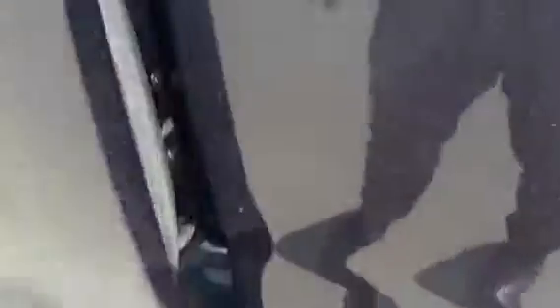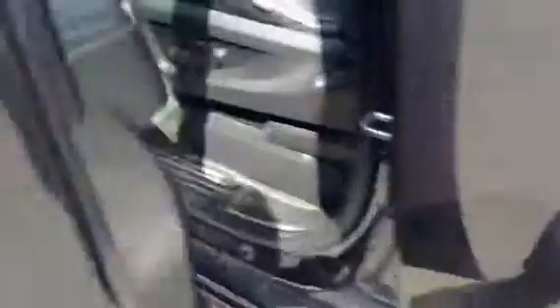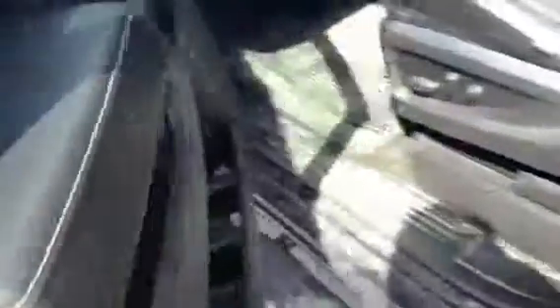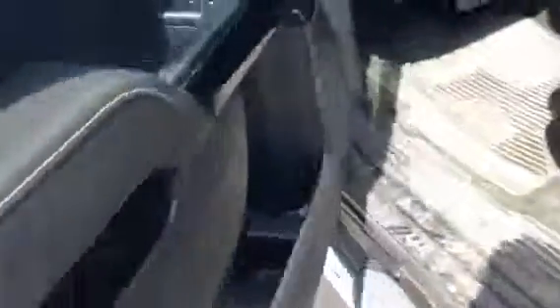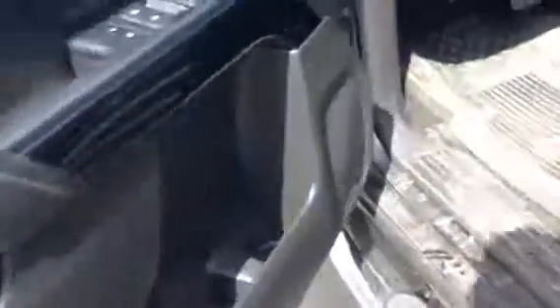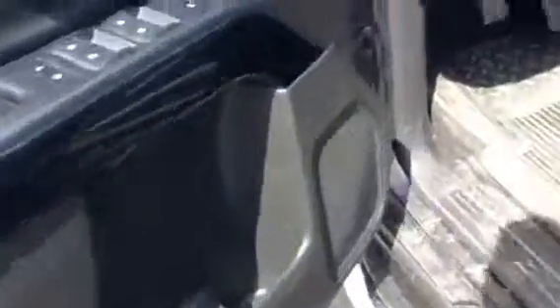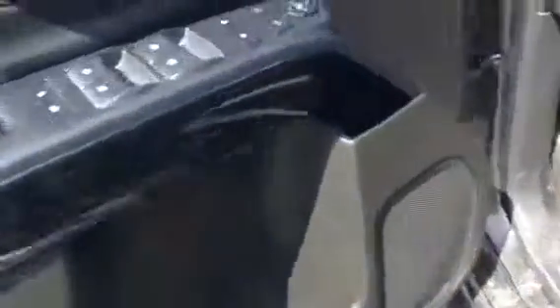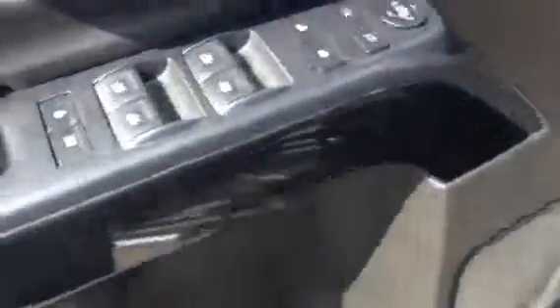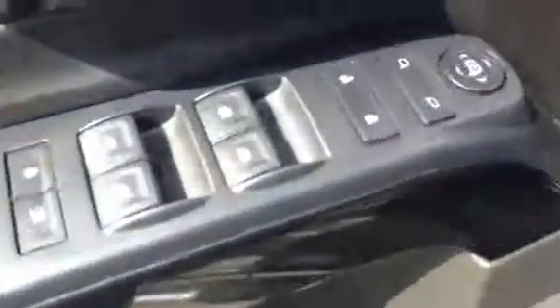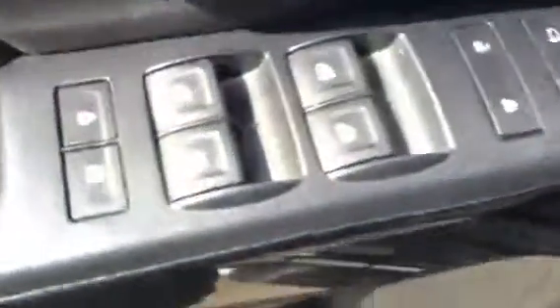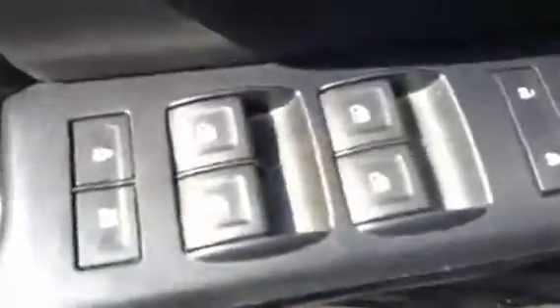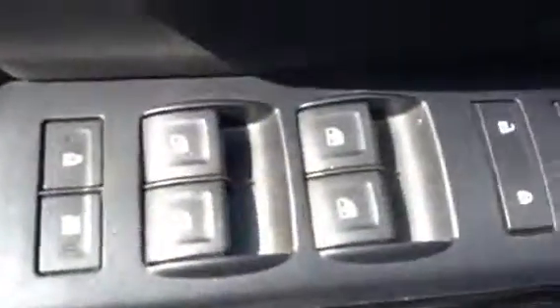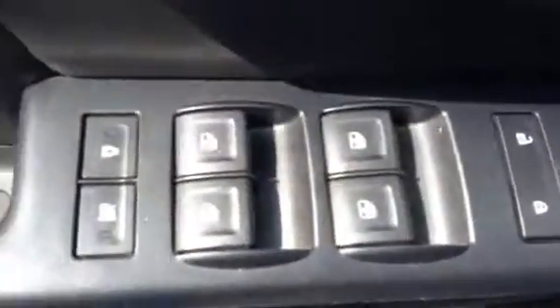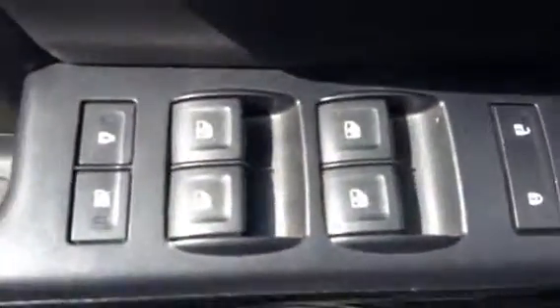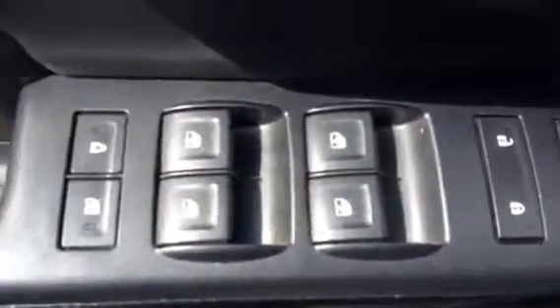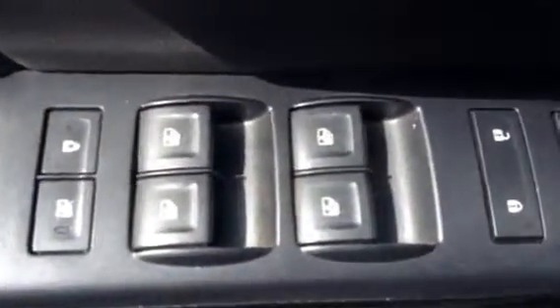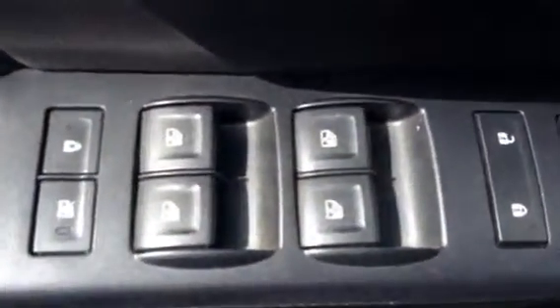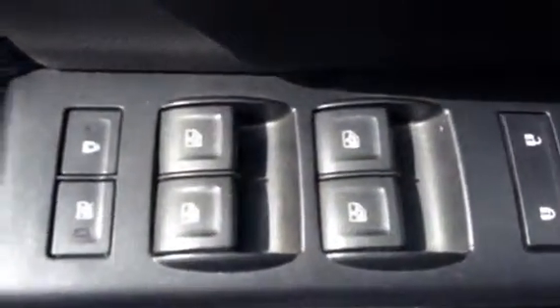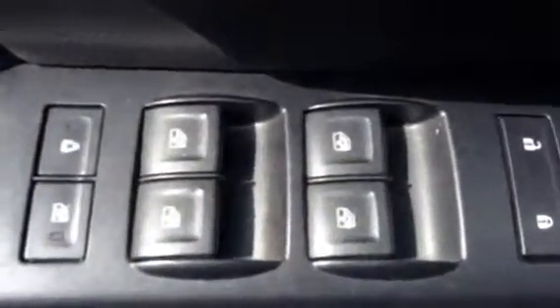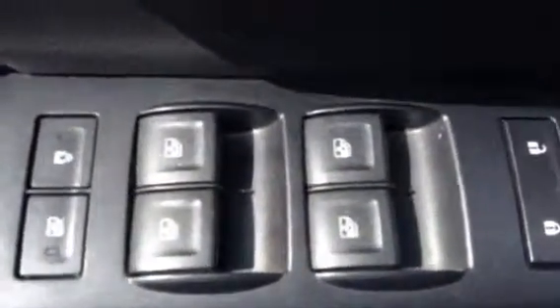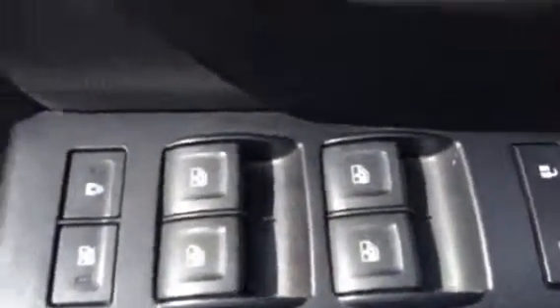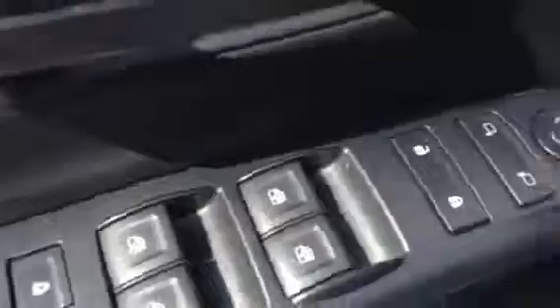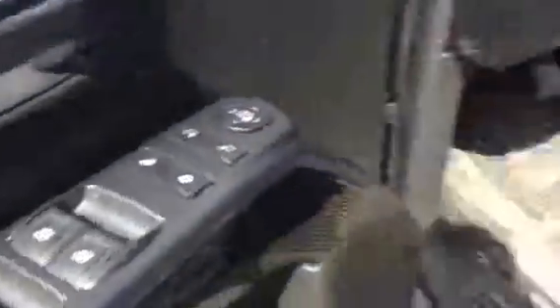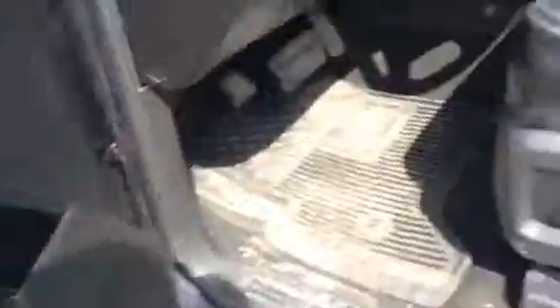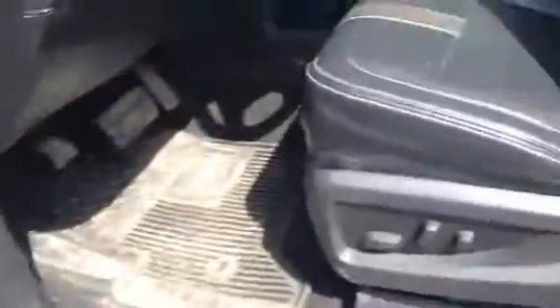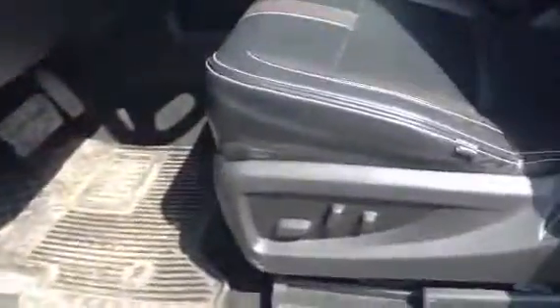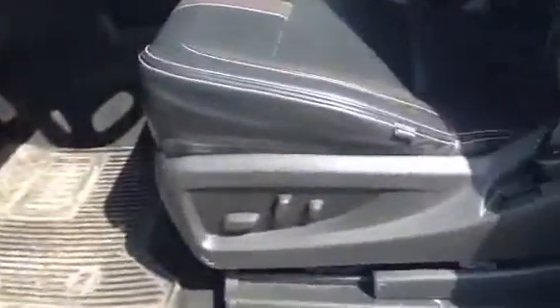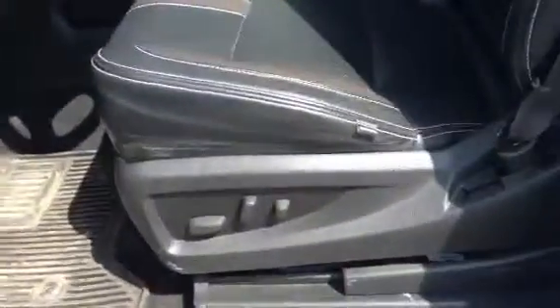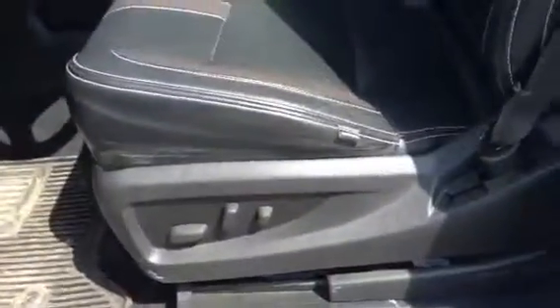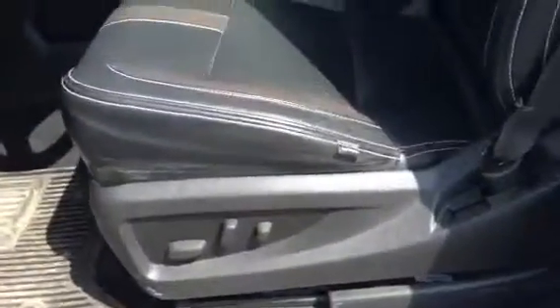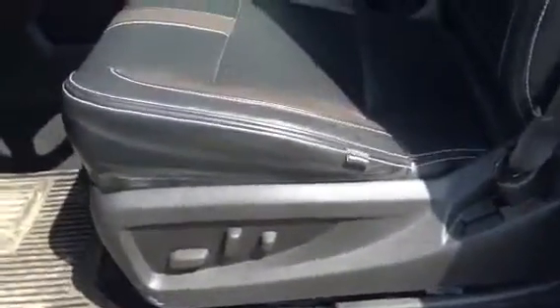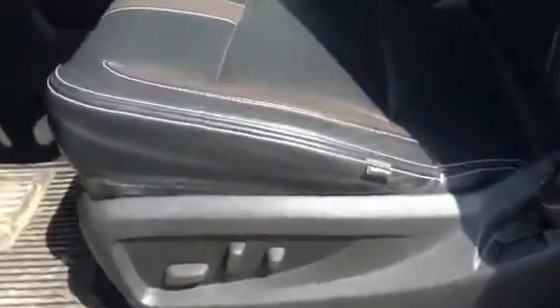I'll take you inside. All your power options — power windows, mirrors, locks, and the power seat as well.